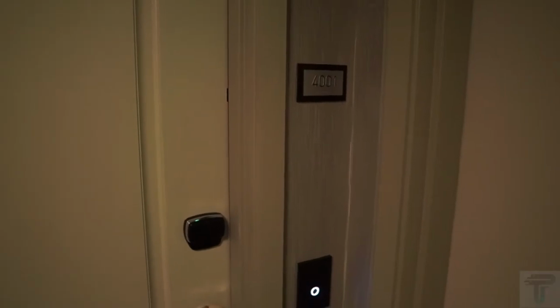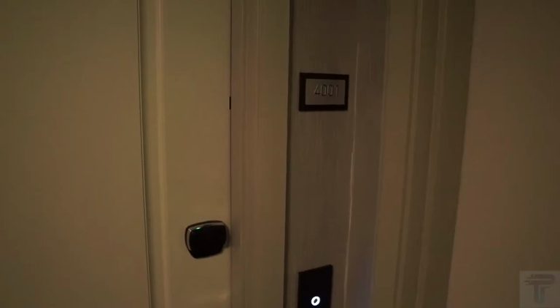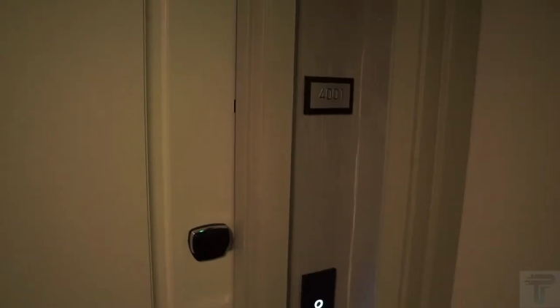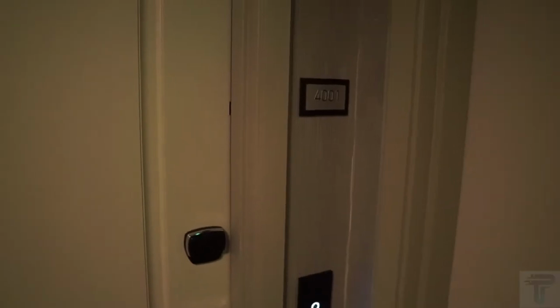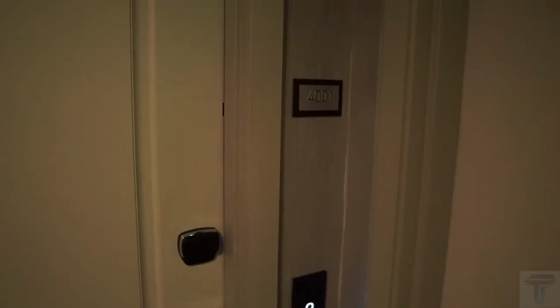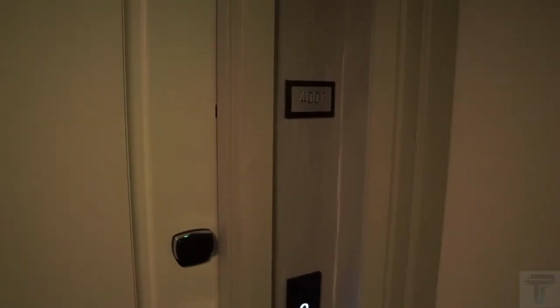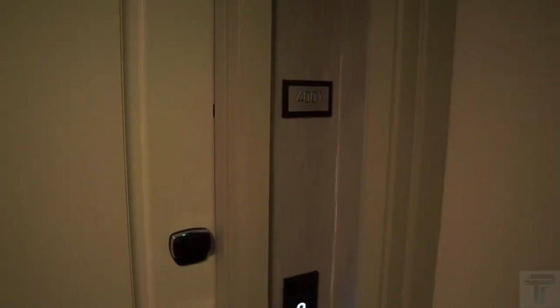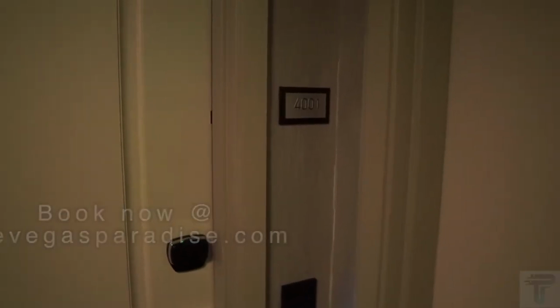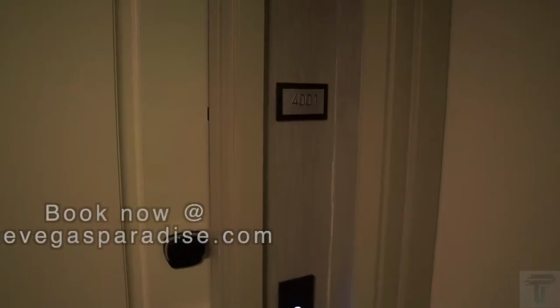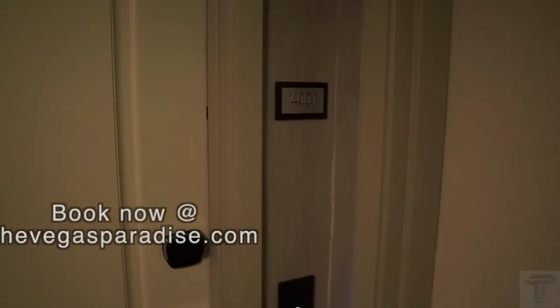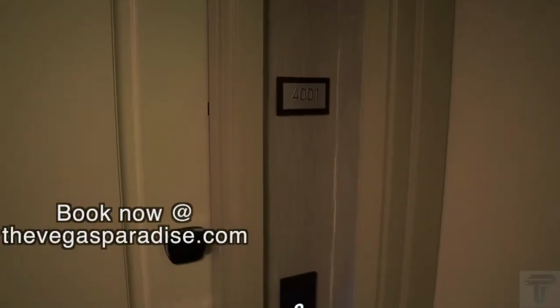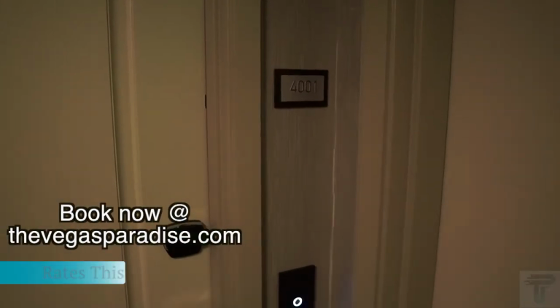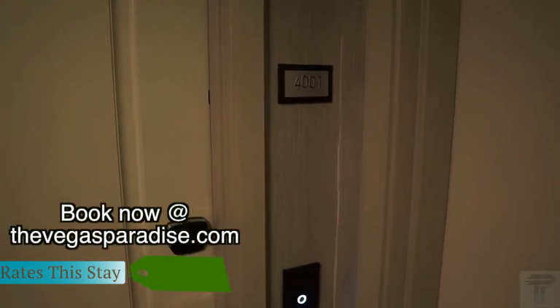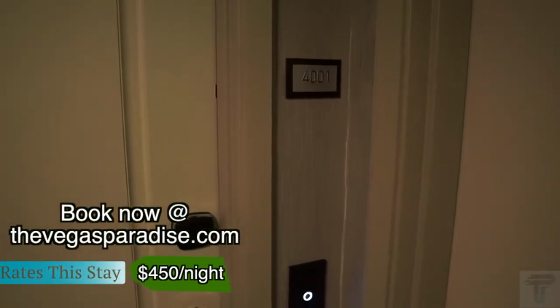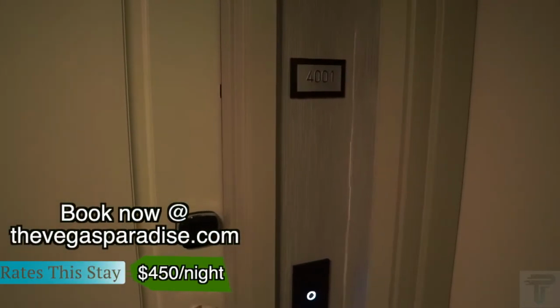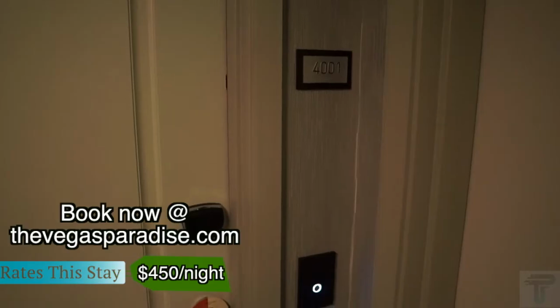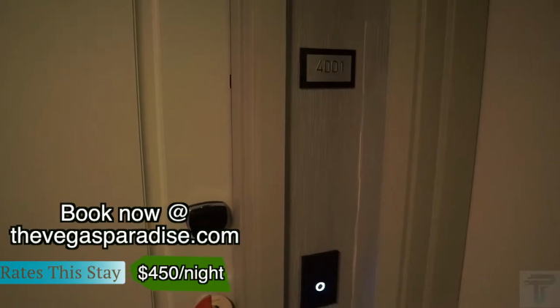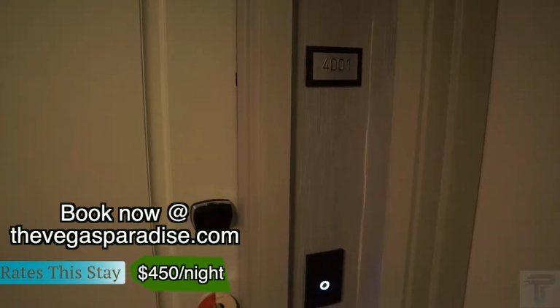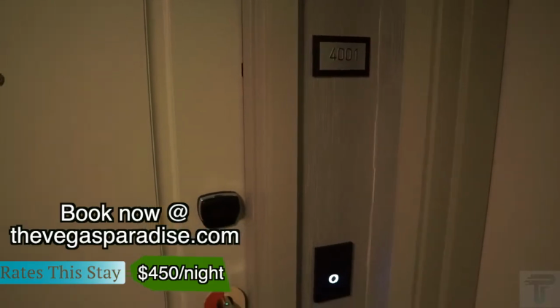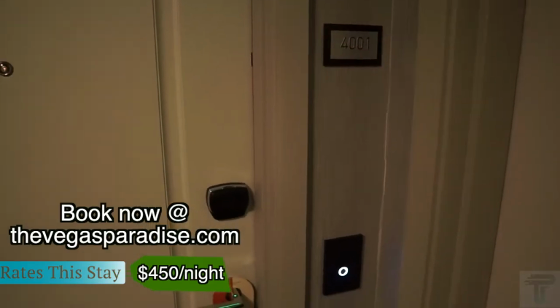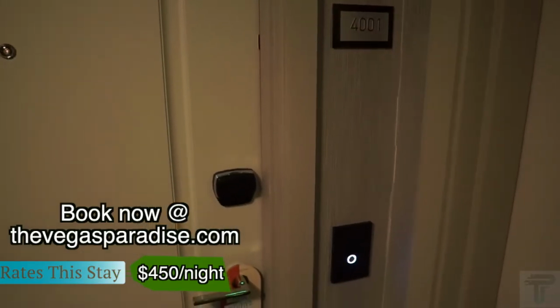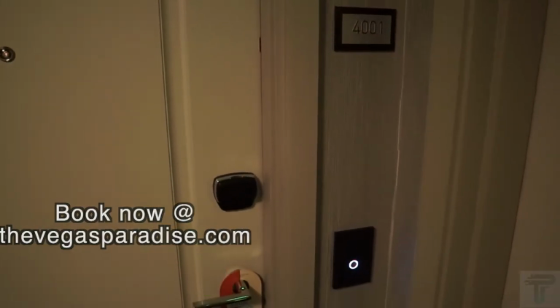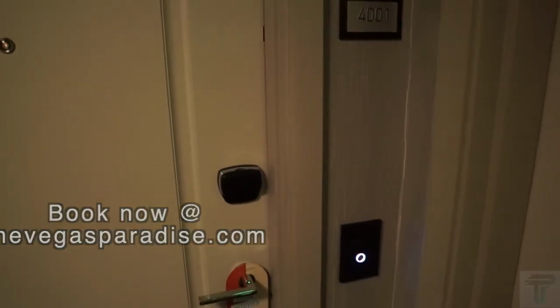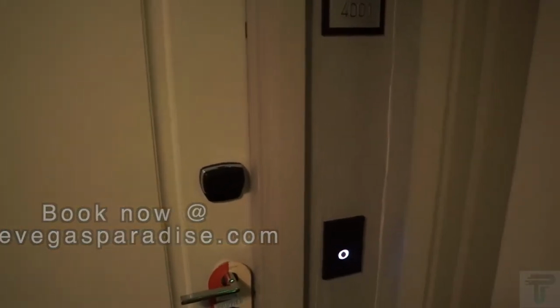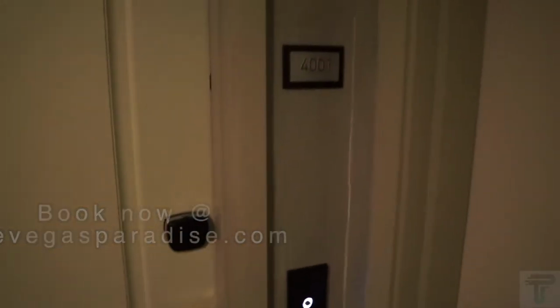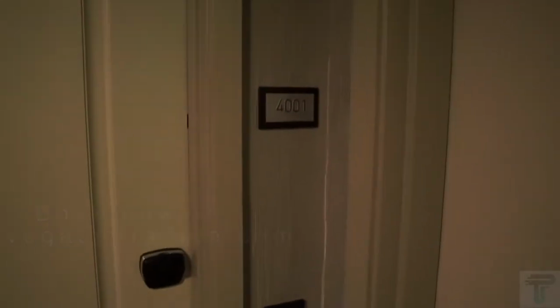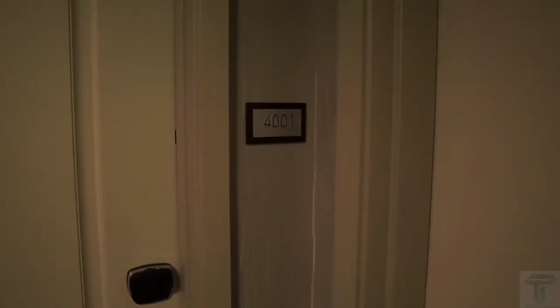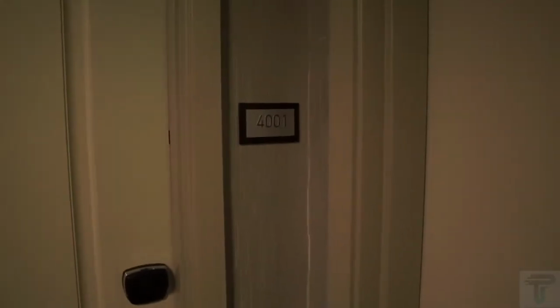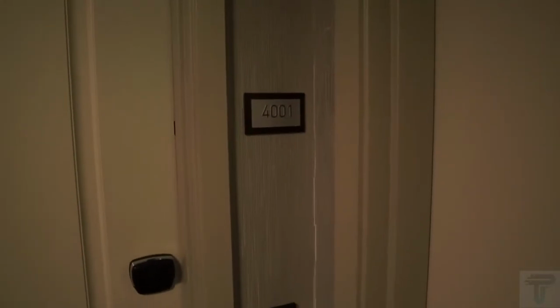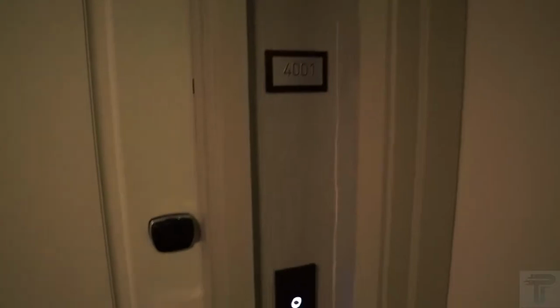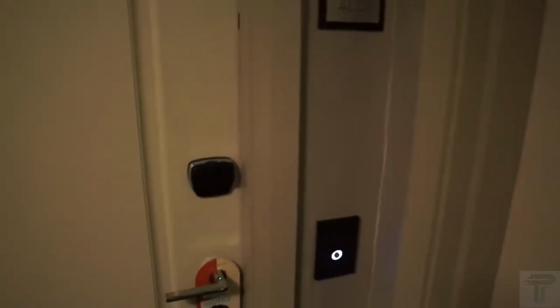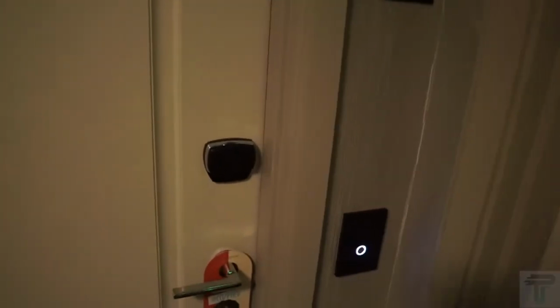What's going on everybody! Today we're at the Cosmopolitan, gonna do a room tour of the wraparound terrace suite with the fountain view in room 4001. Let's check it out.